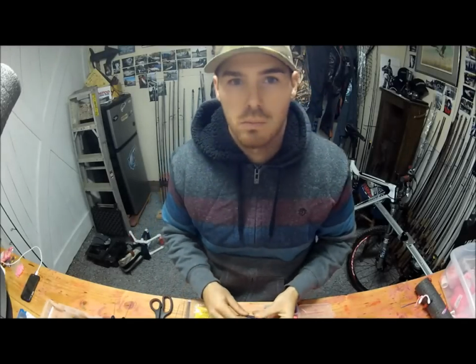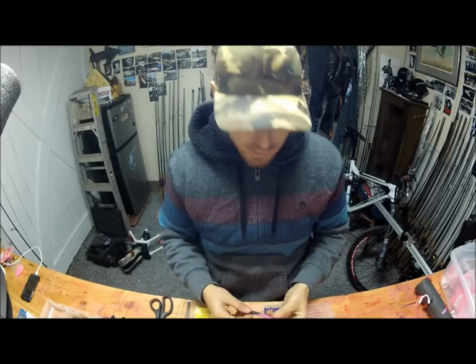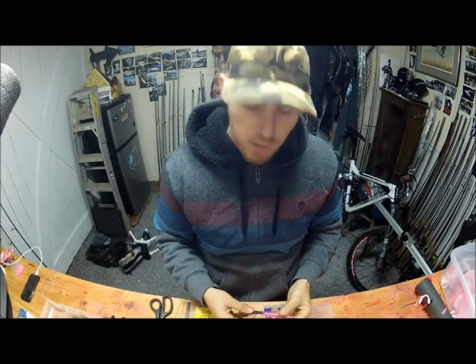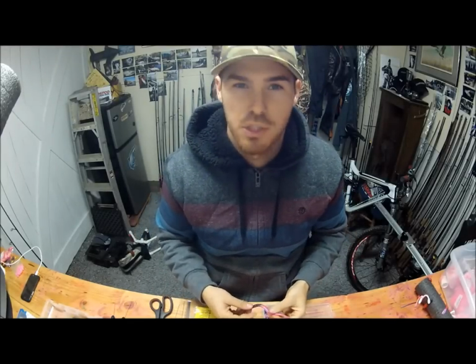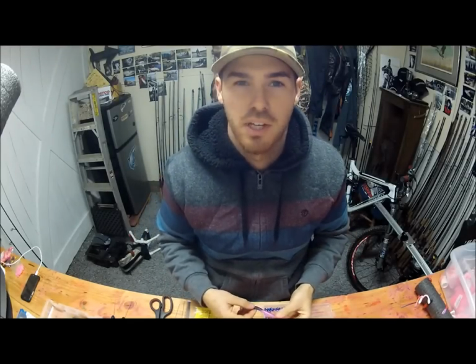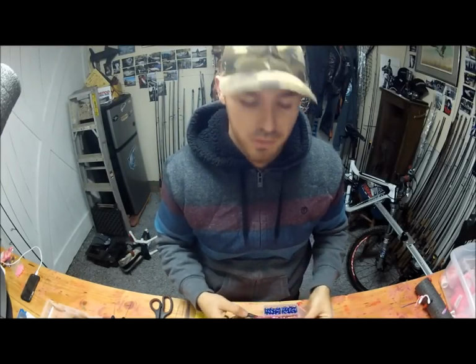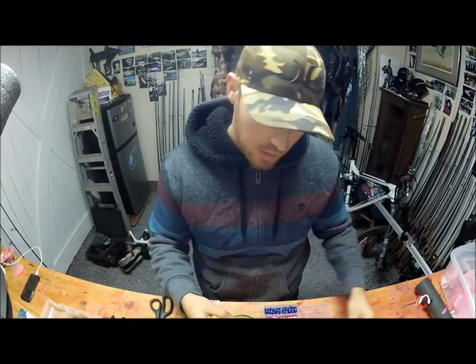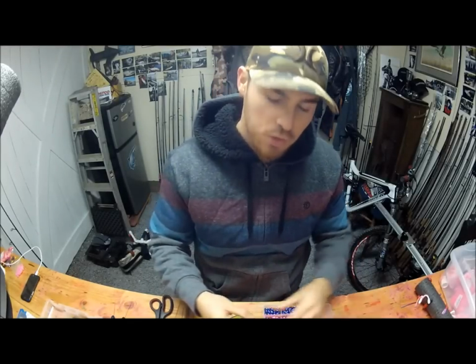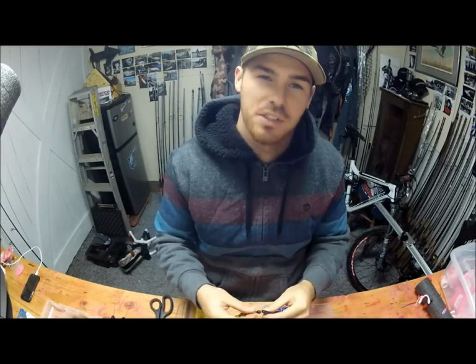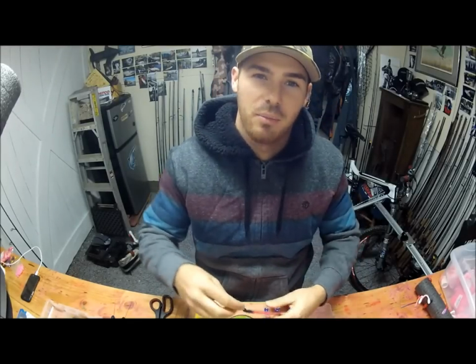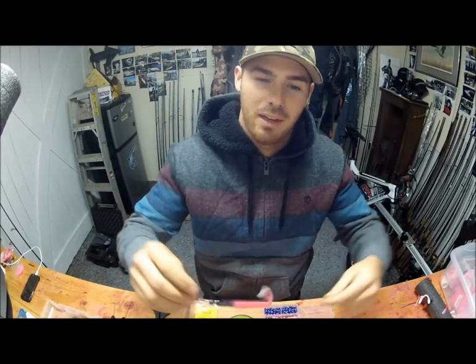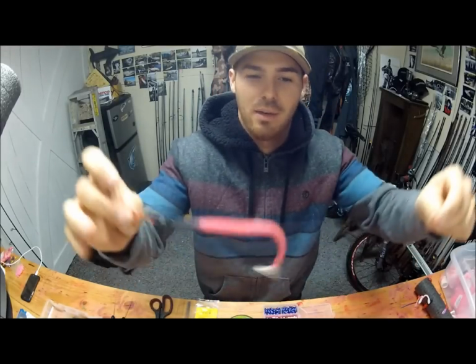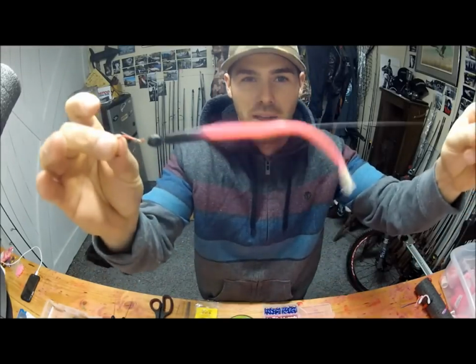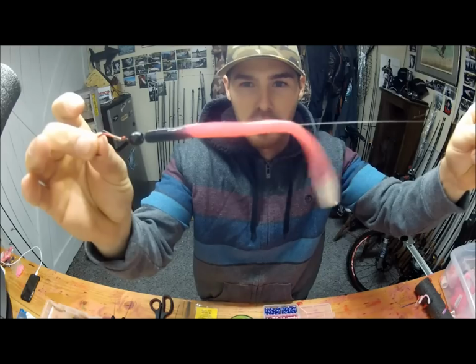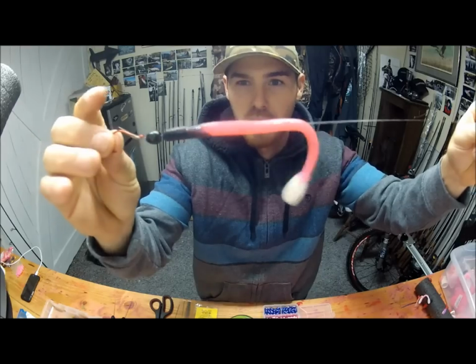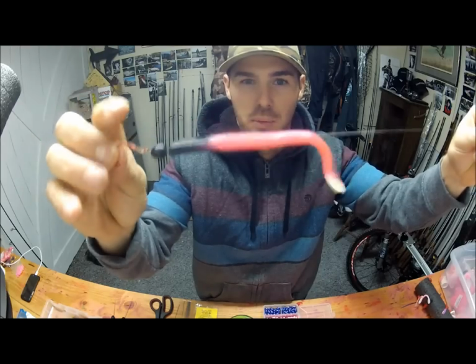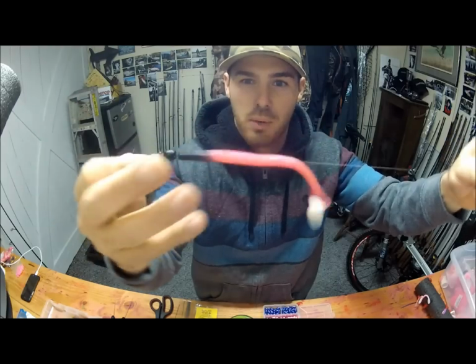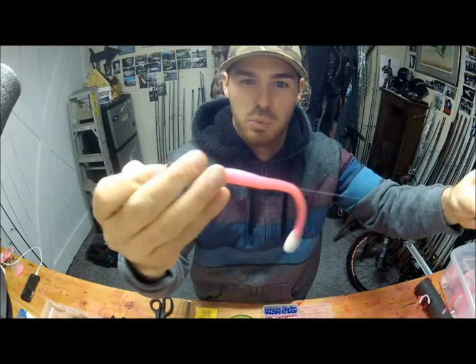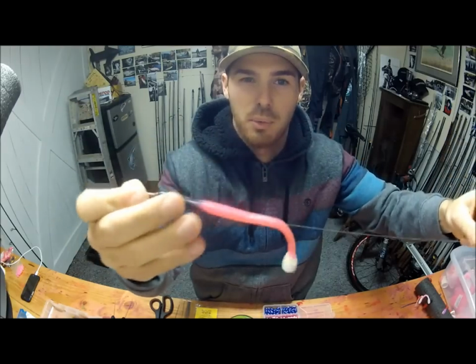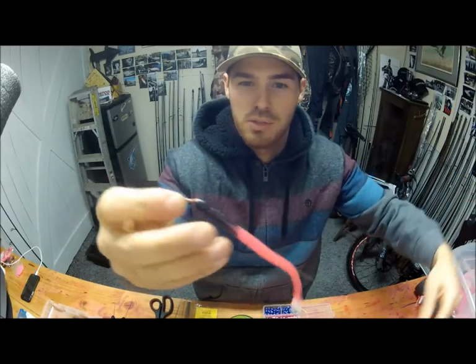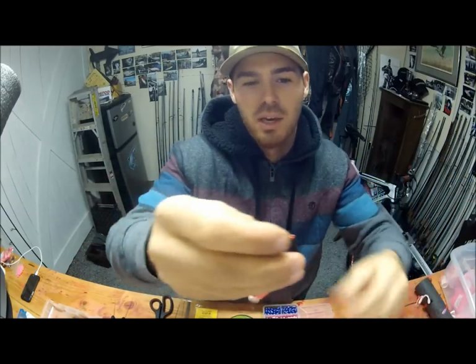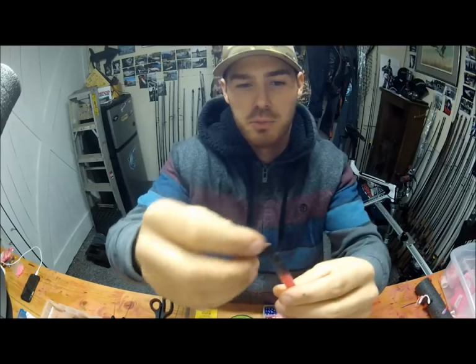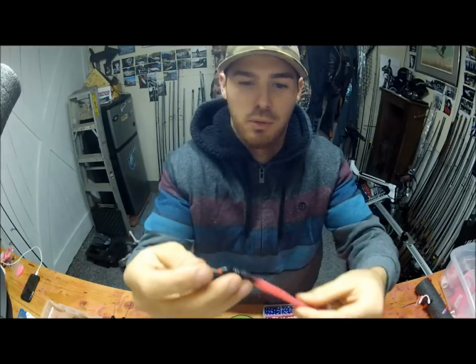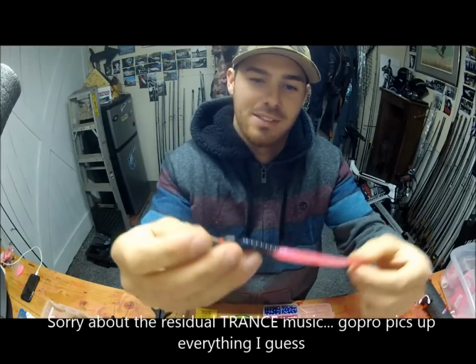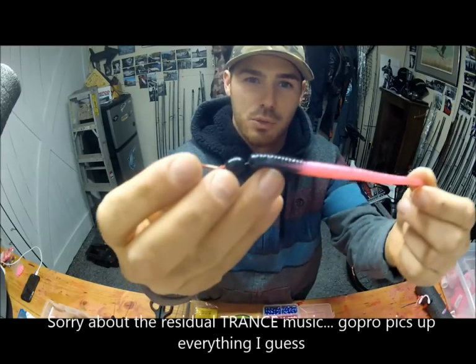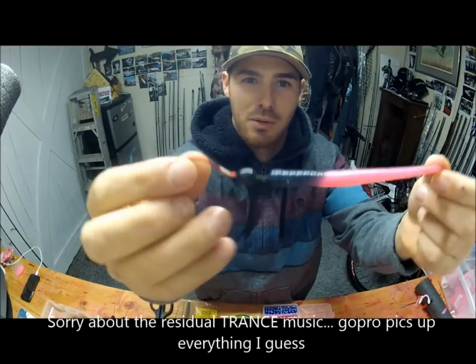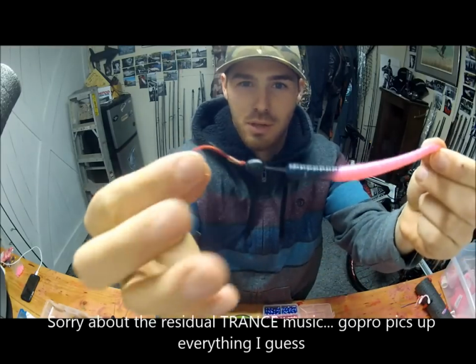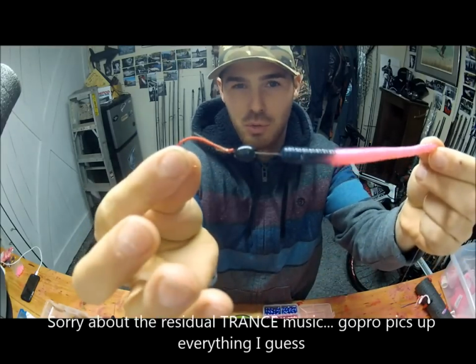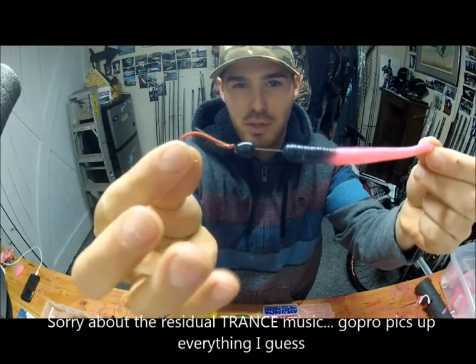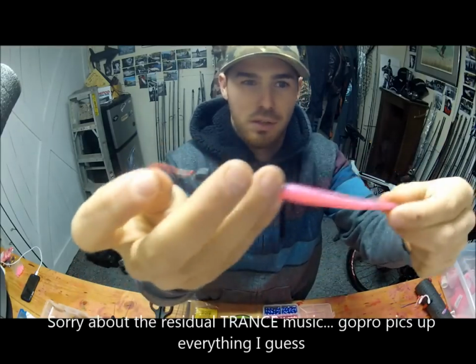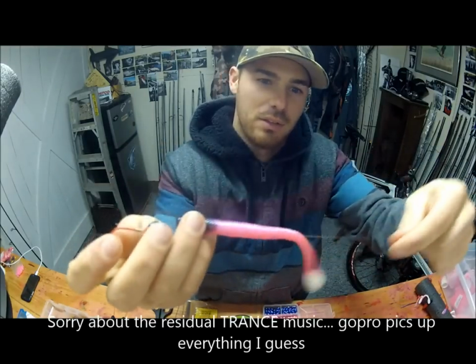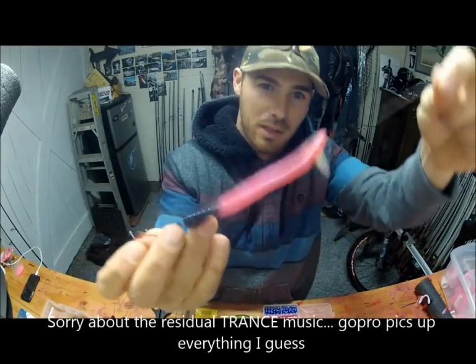Hey, this is JP with JP's Guide Service. I'm going to show you guys today how to make a wacky rigged pink worm. Wacky is rigged a couple ways. This particular way is nose down to a hook, tail up.